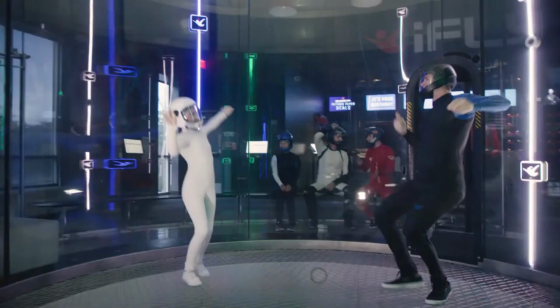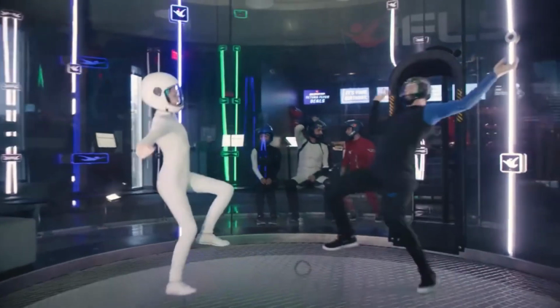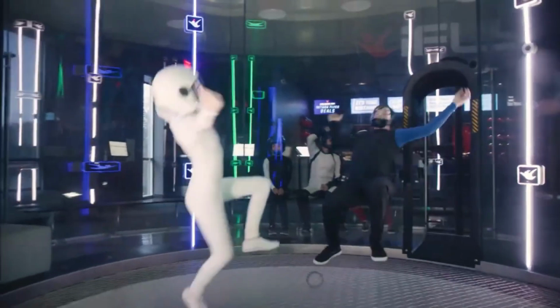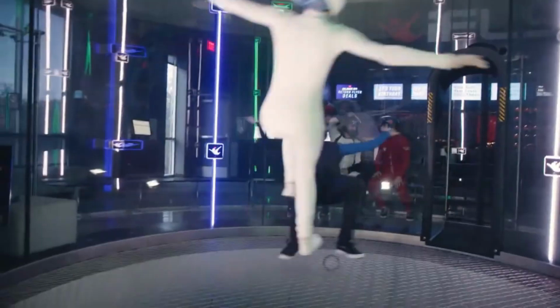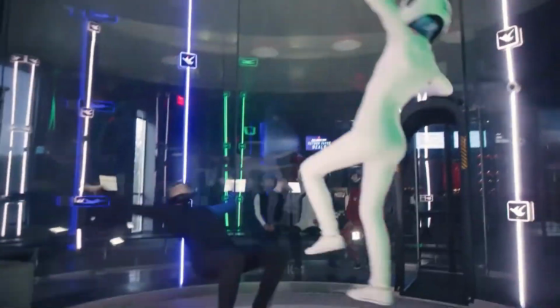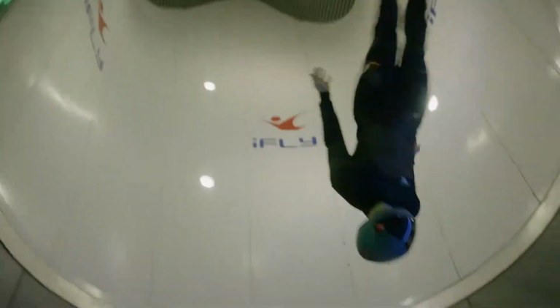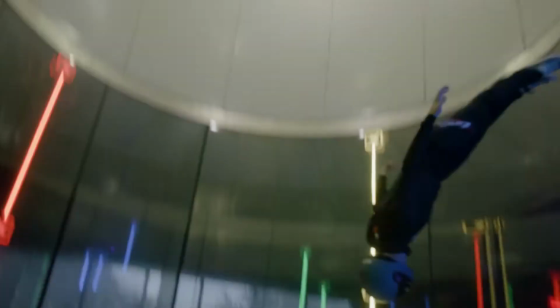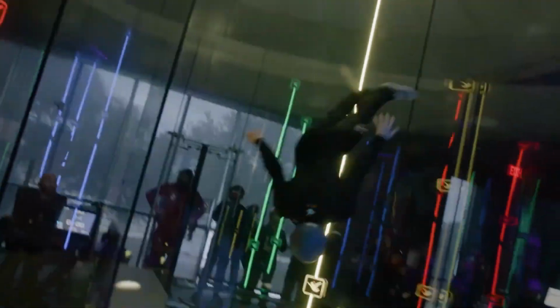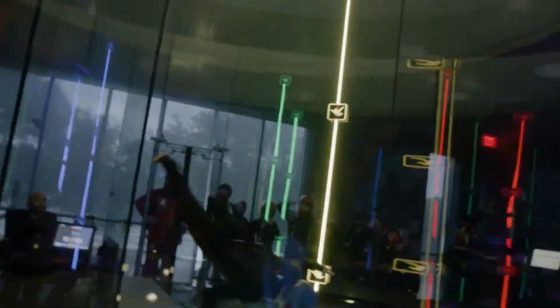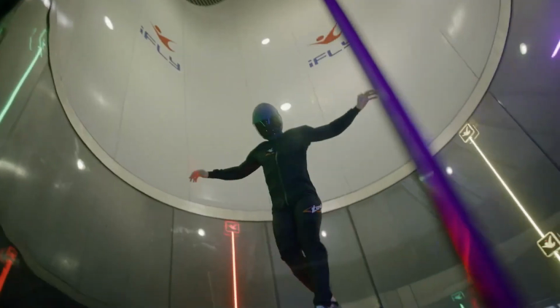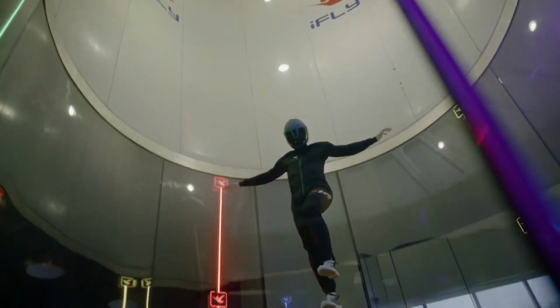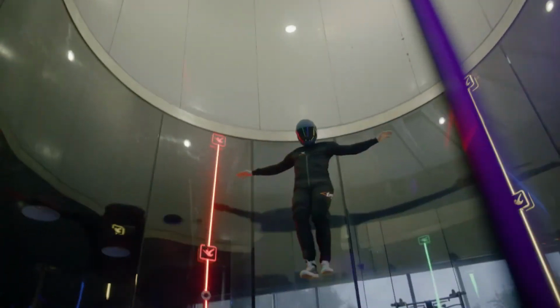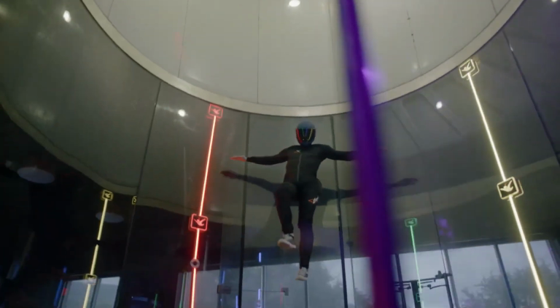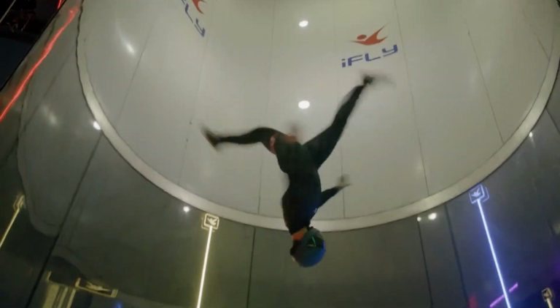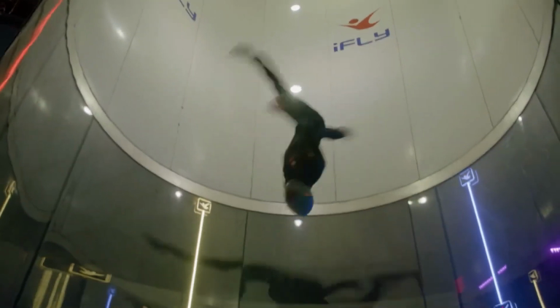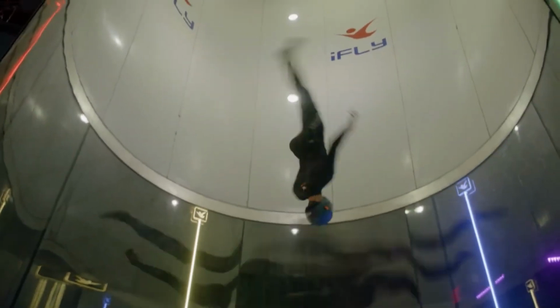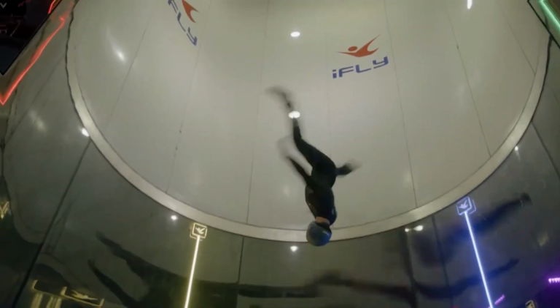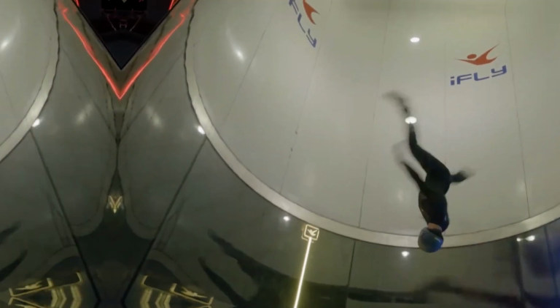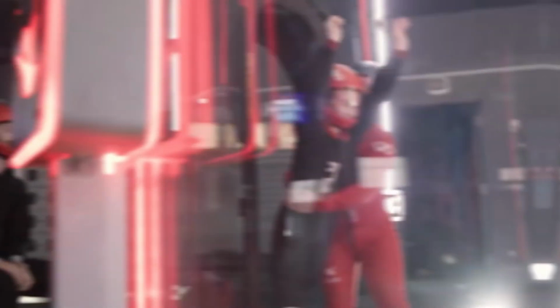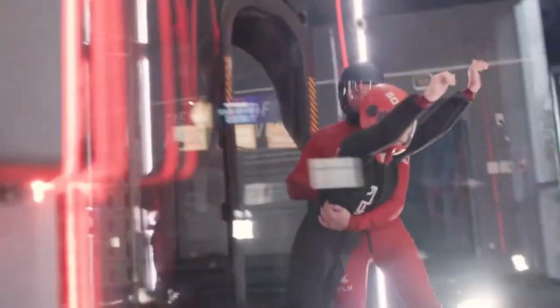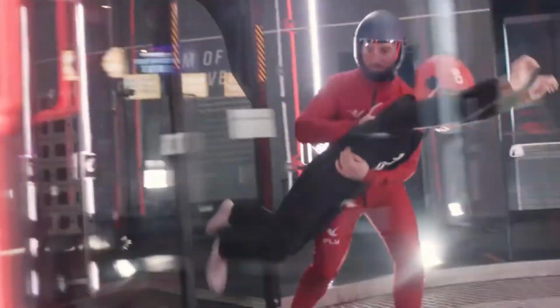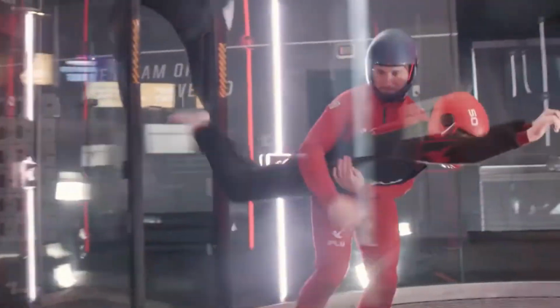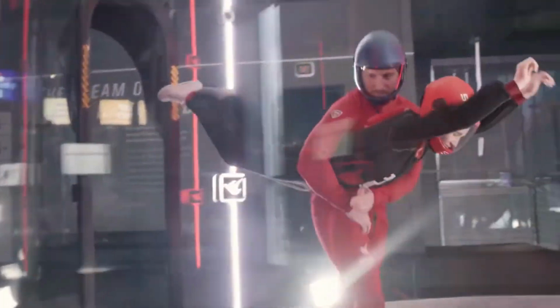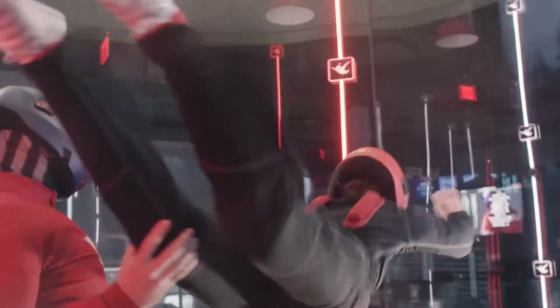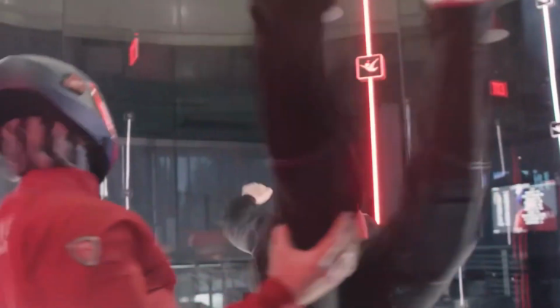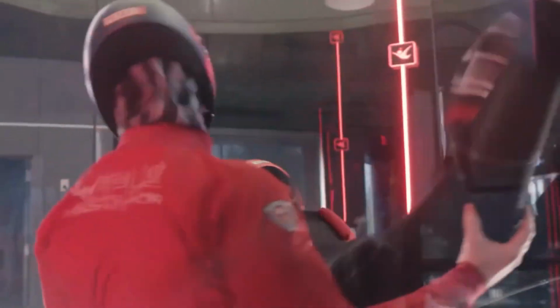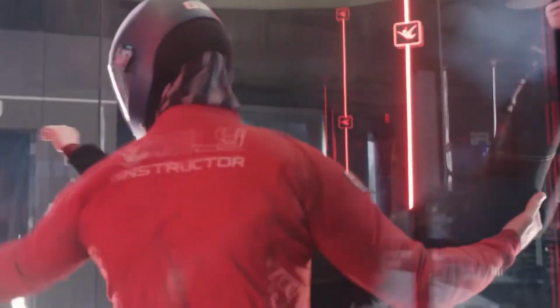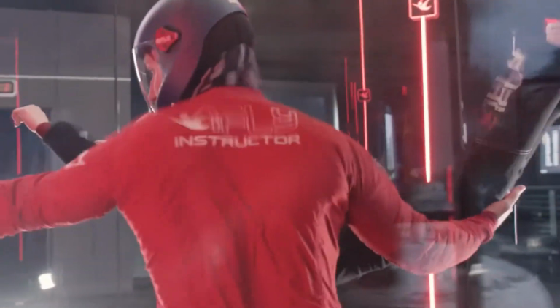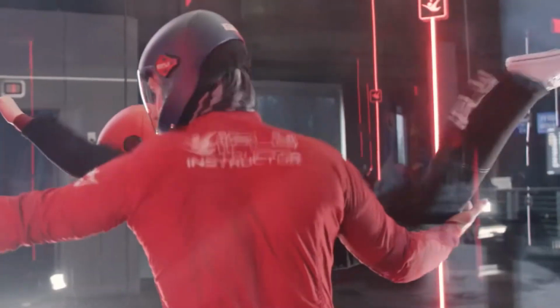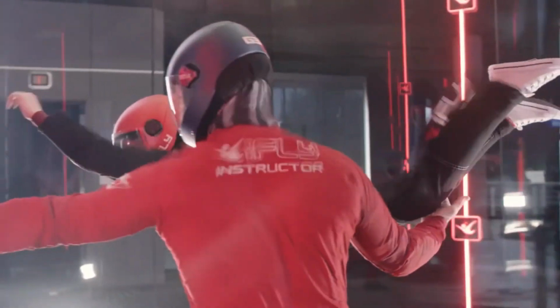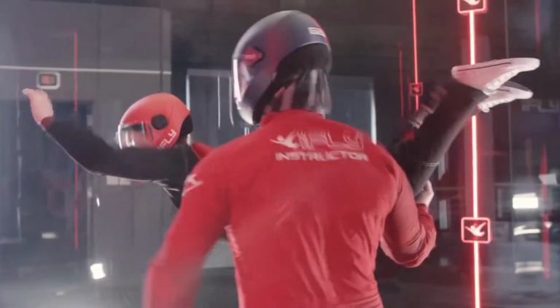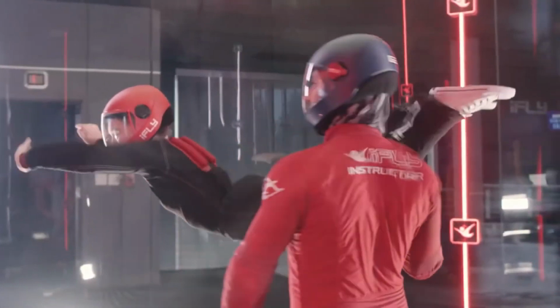you get two 60-second flights, complete with training, equipment, and even a certificate to commemorate your adventure. With locations worldwide, it's the perfect group activity for friends, family, or coworkers.